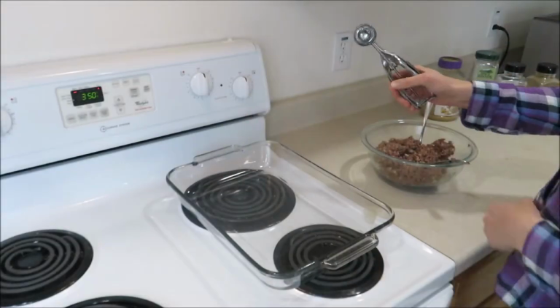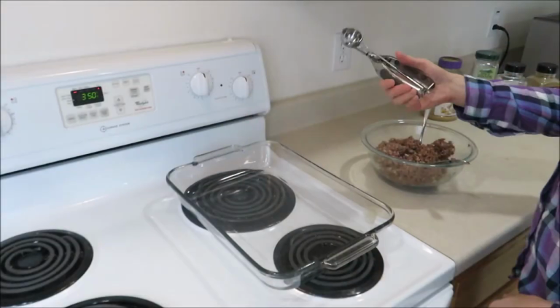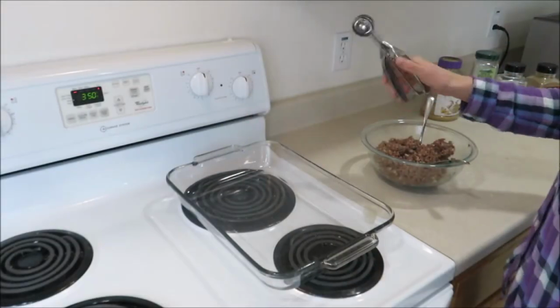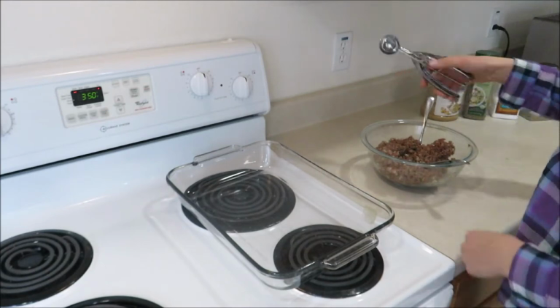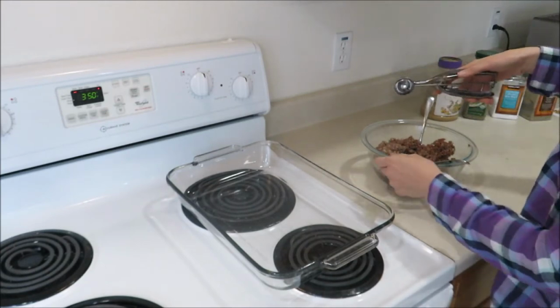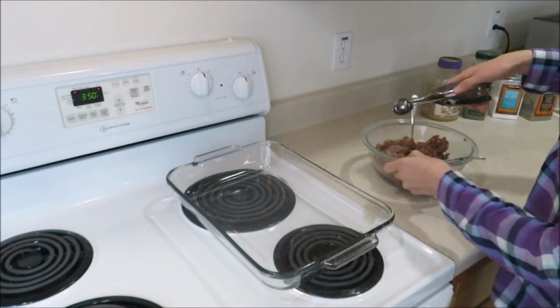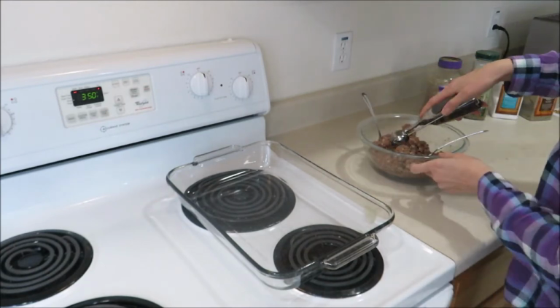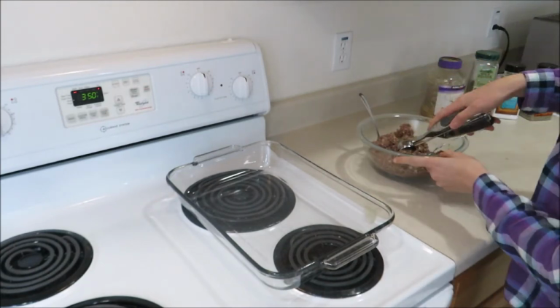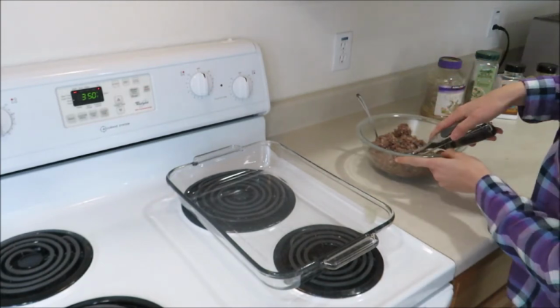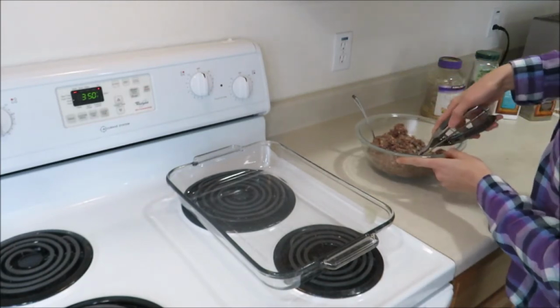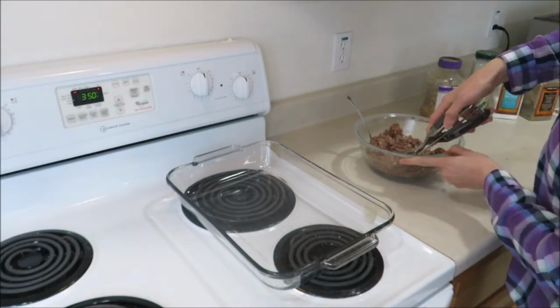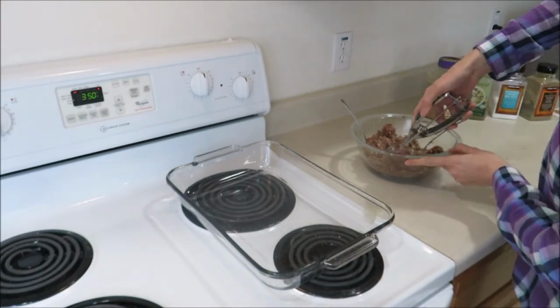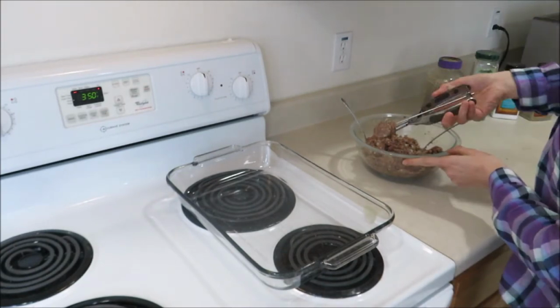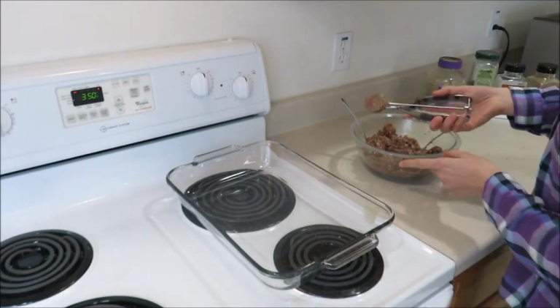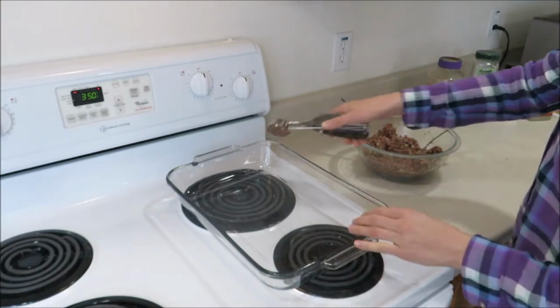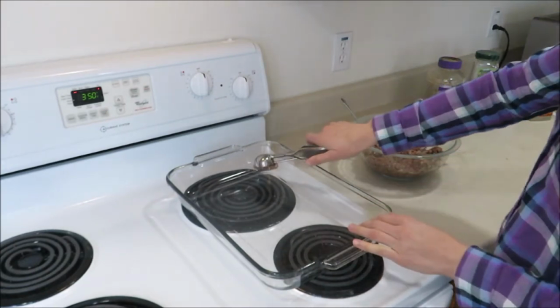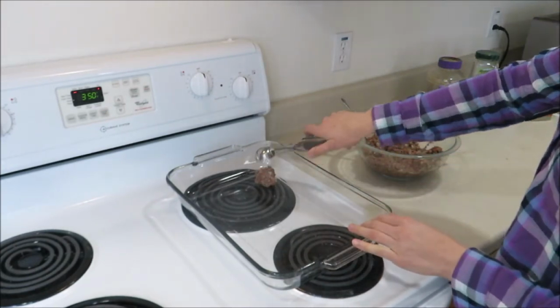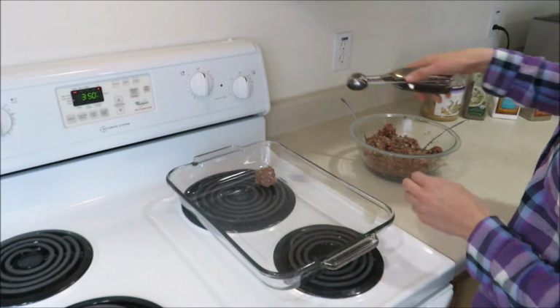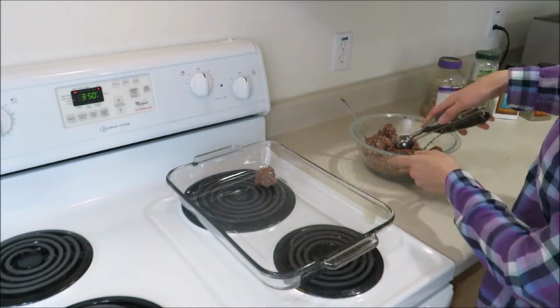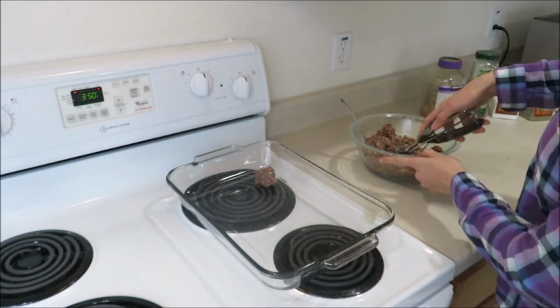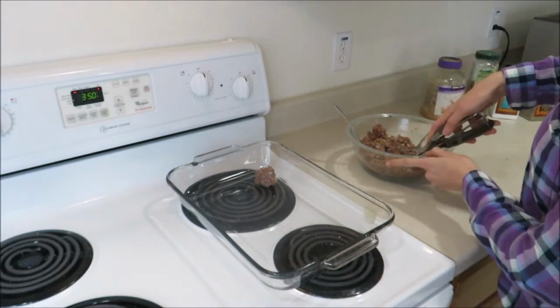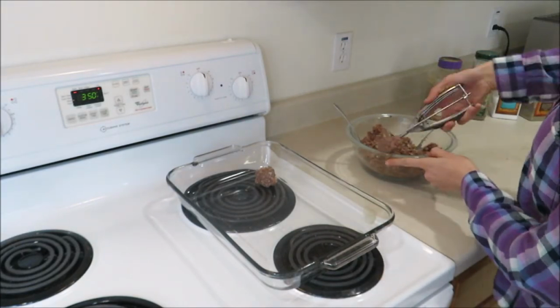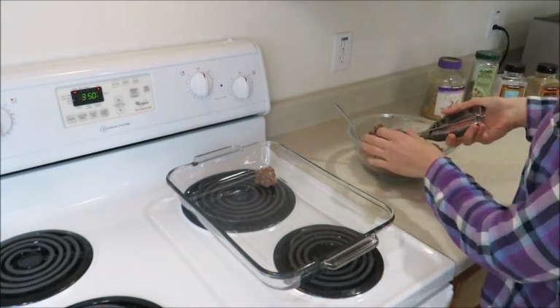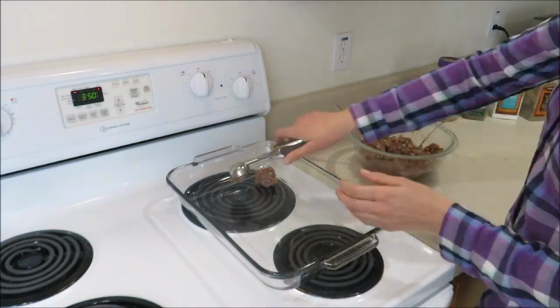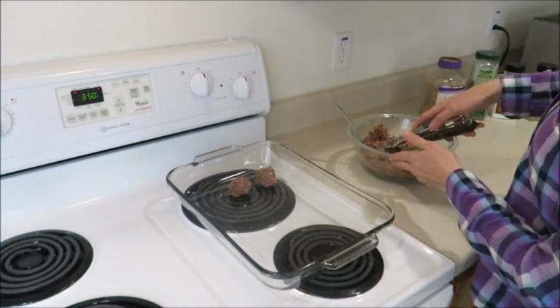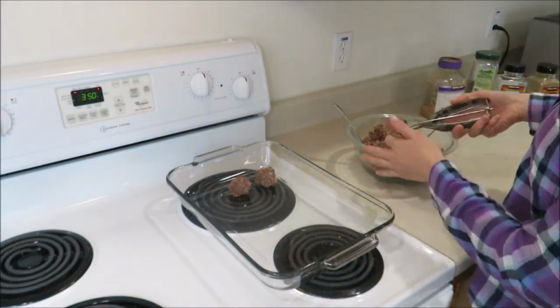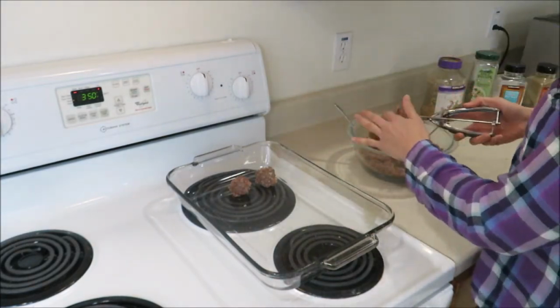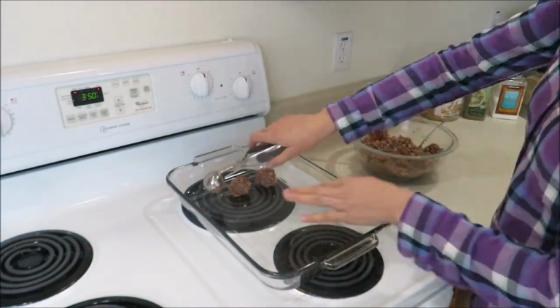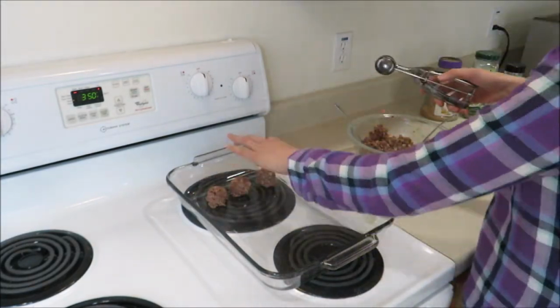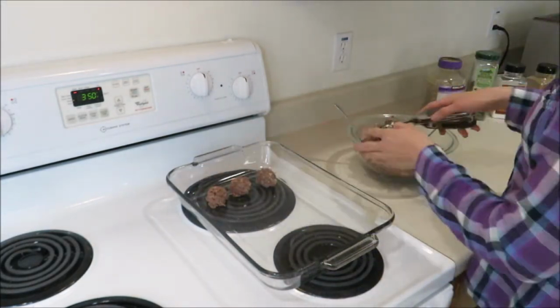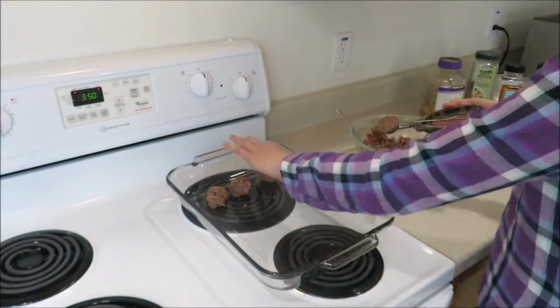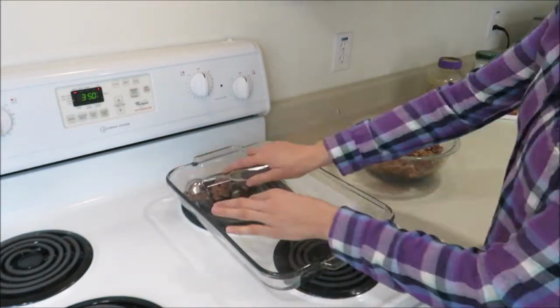To form my meatballs, I like to use a cookie scoop and just scoop it up. Once I'm done, I take my hands and just round them out to make them a little bit more uniformly shaped.